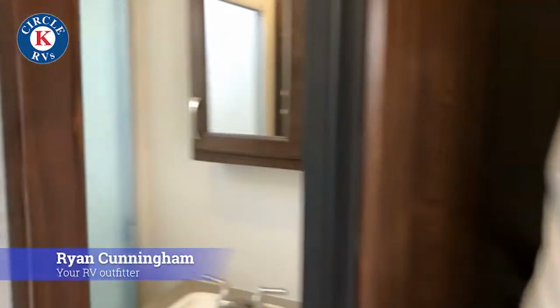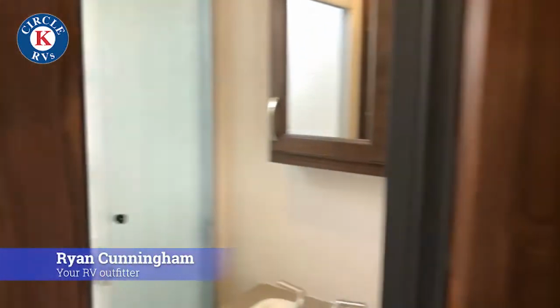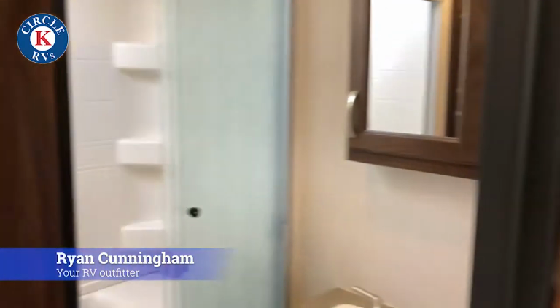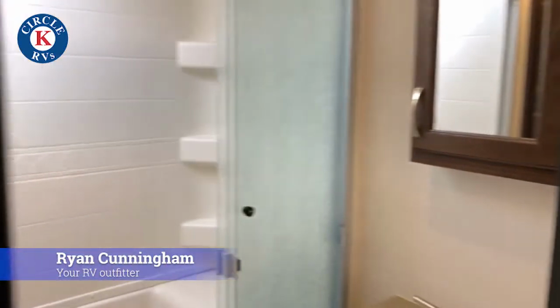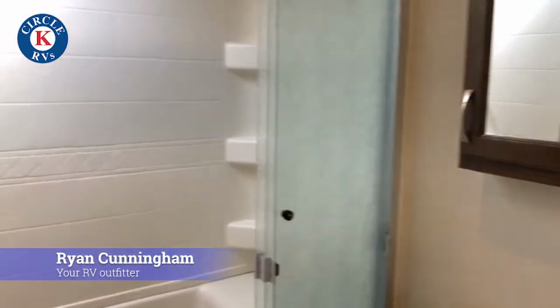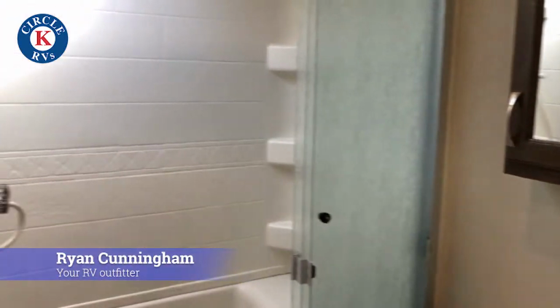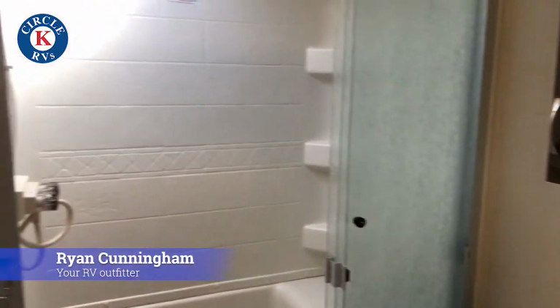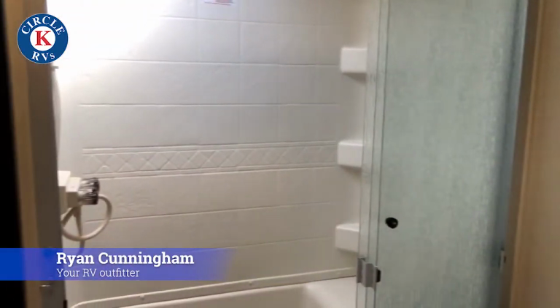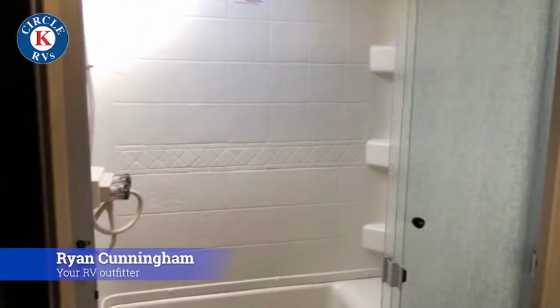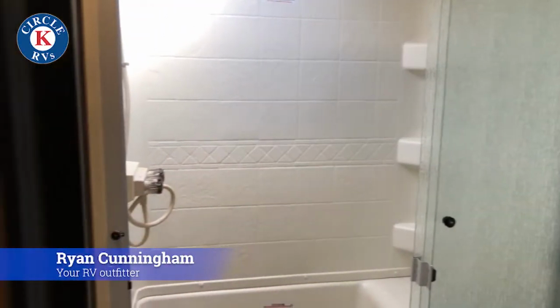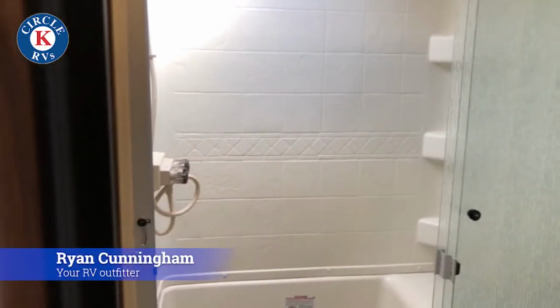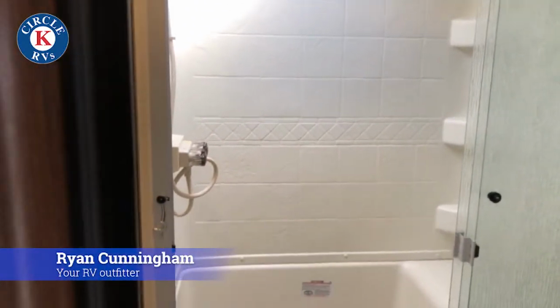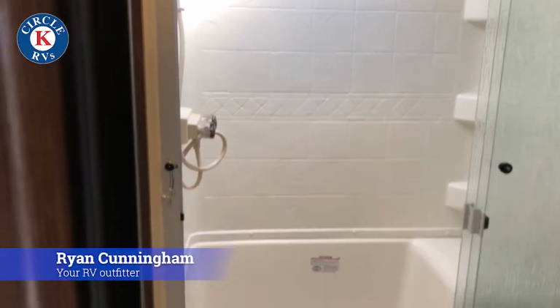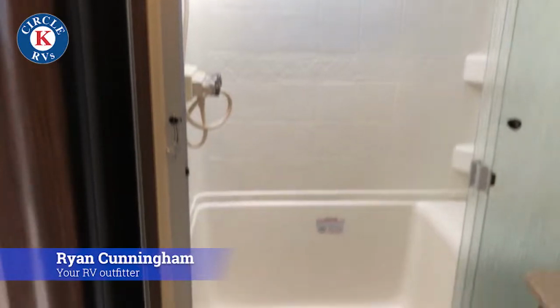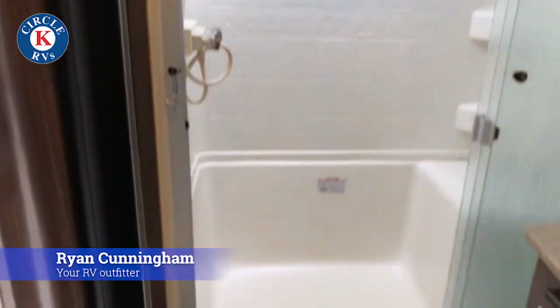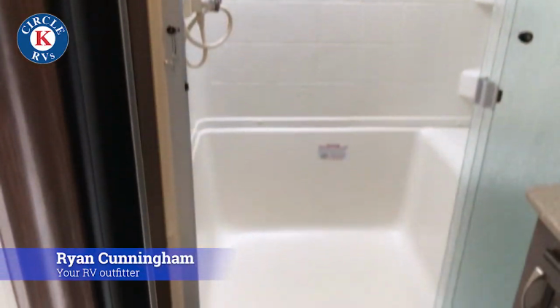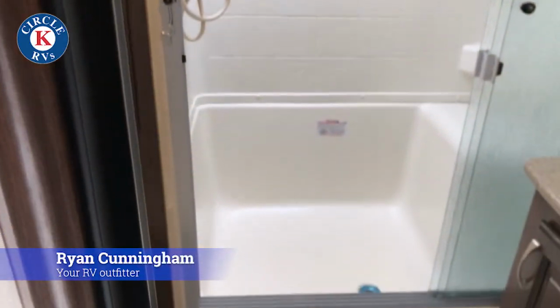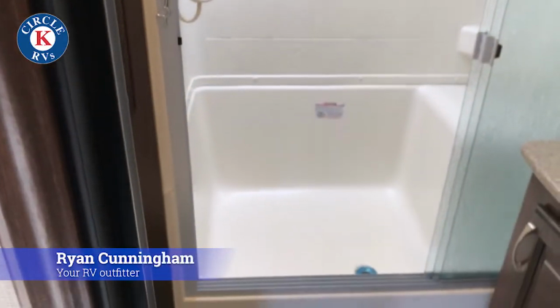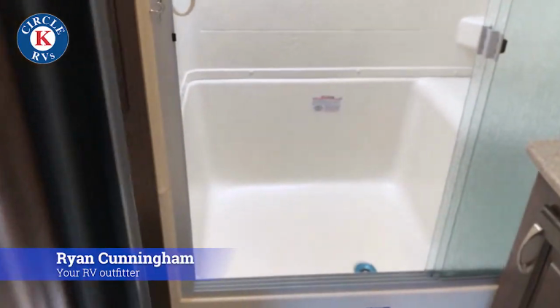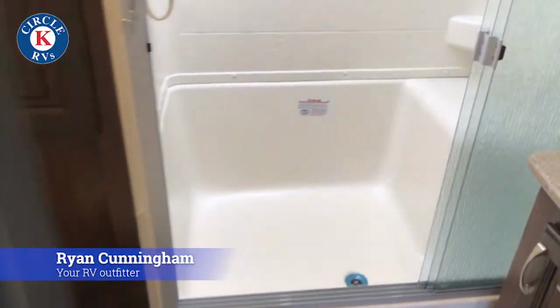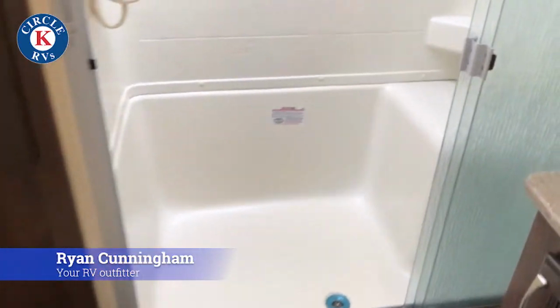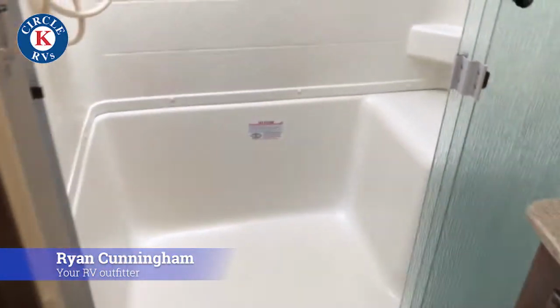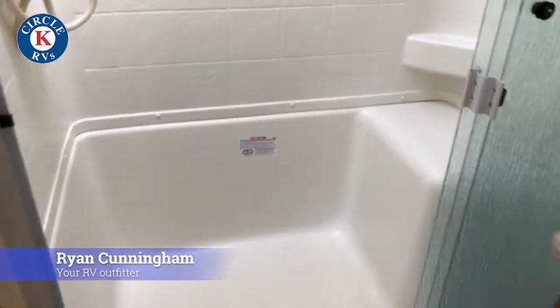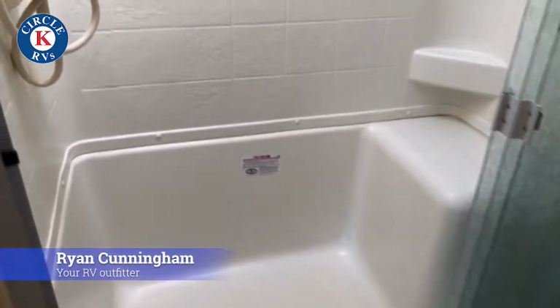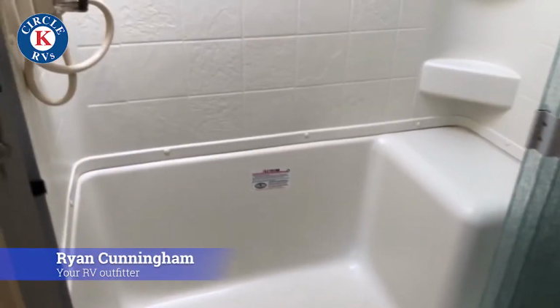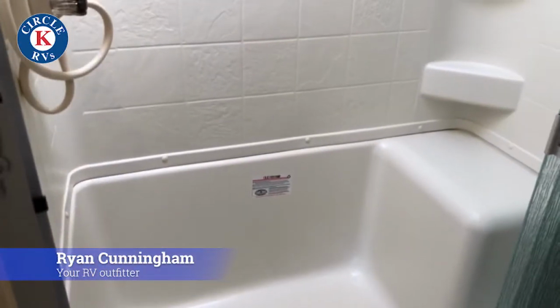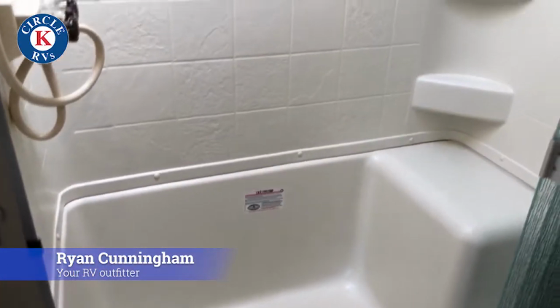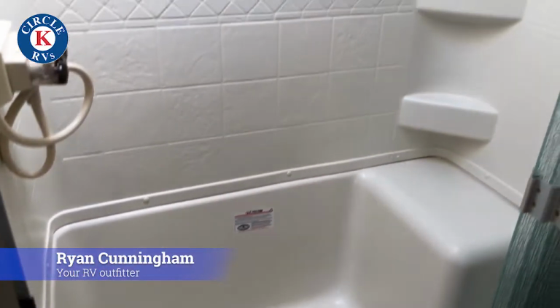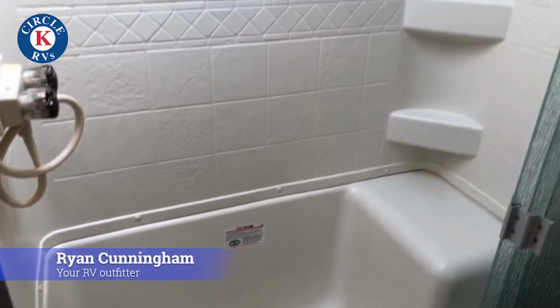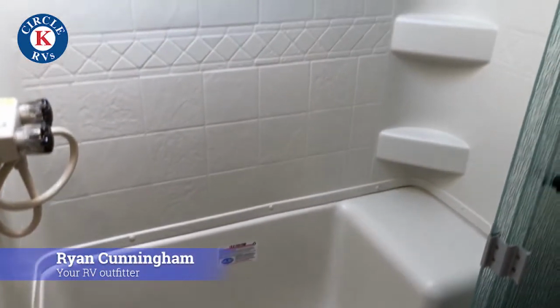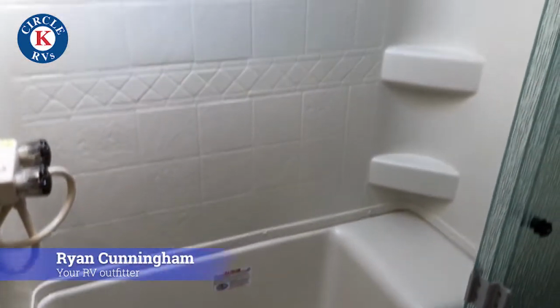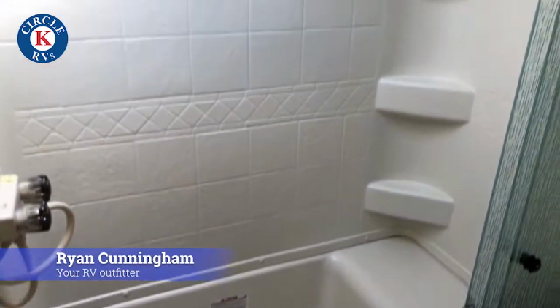On the inside of the bathroom, the first thing you're going to notice is a massive shower space. This shower space is huge — you've got plenty of room to do anything that you may need to do inside your restroom.